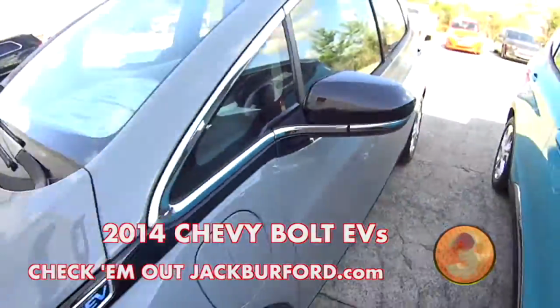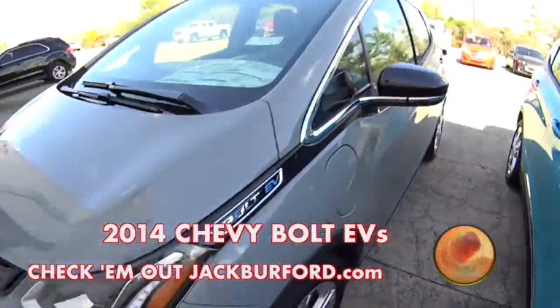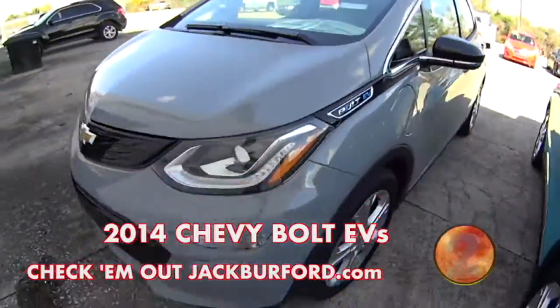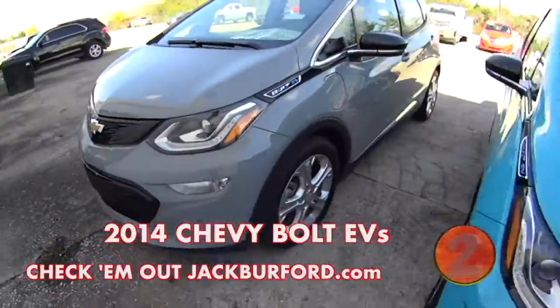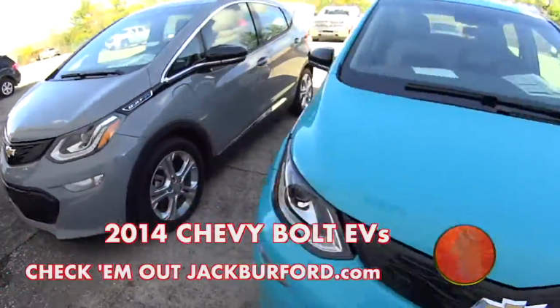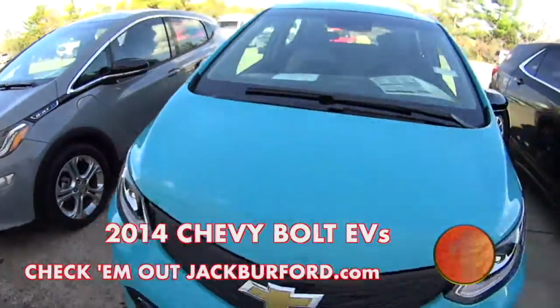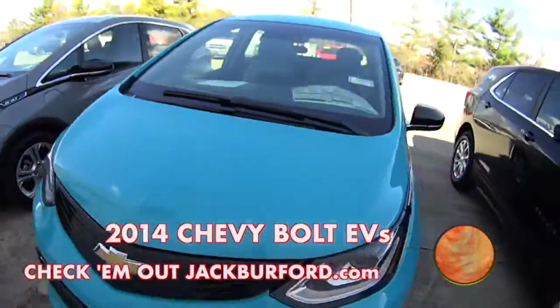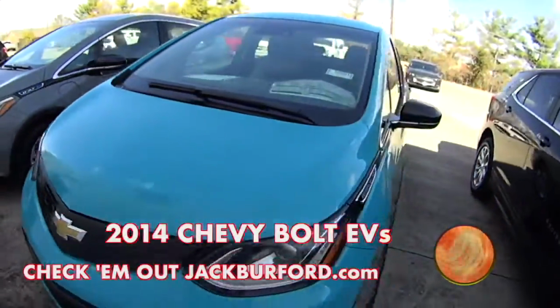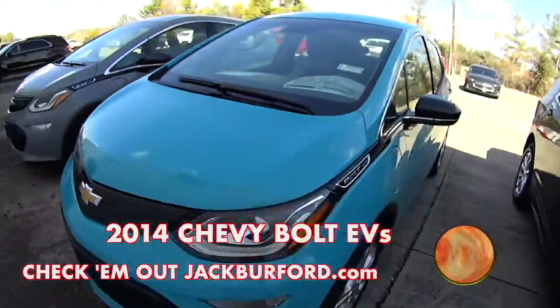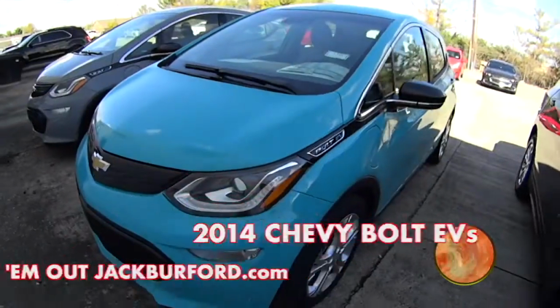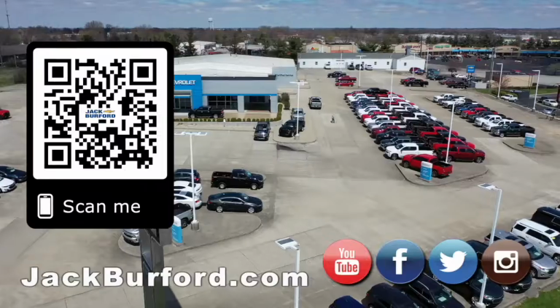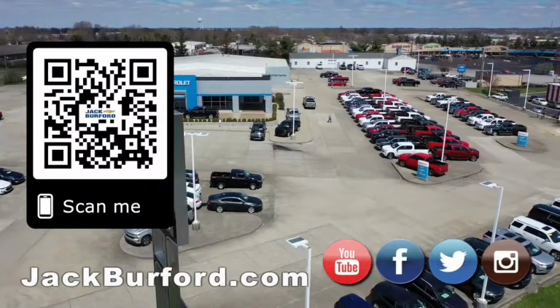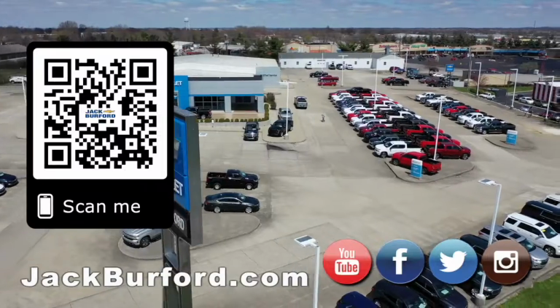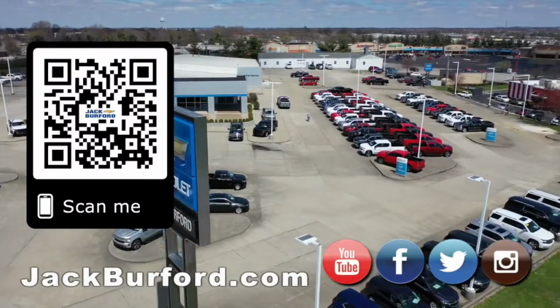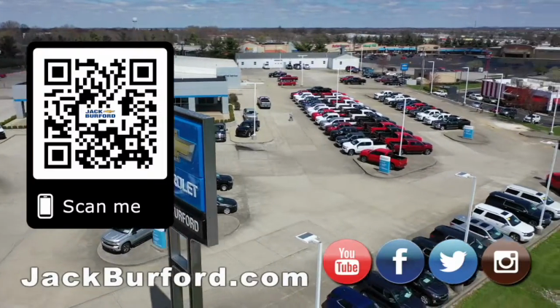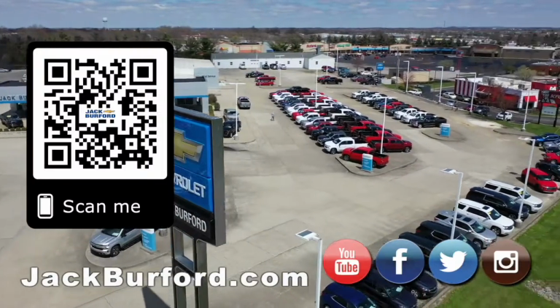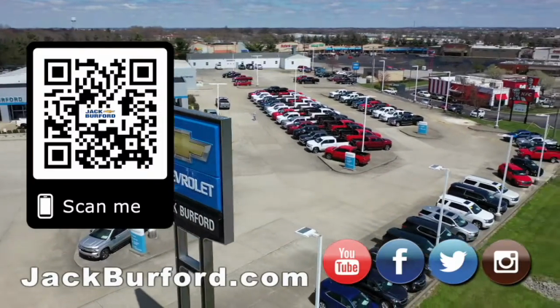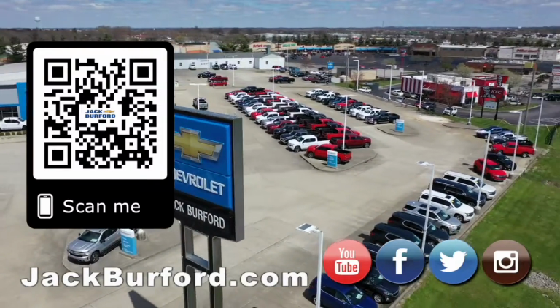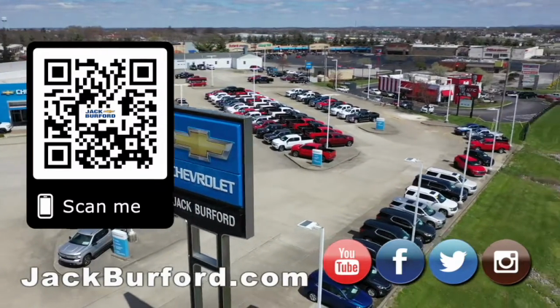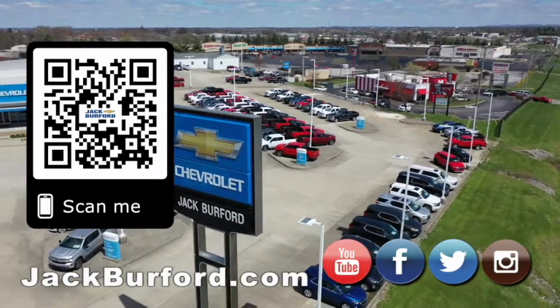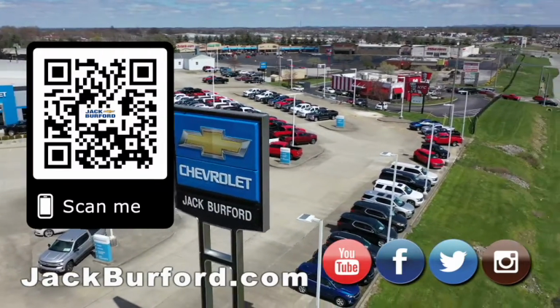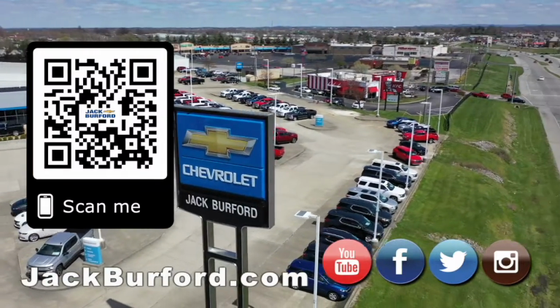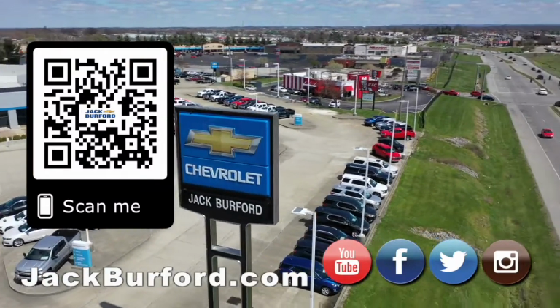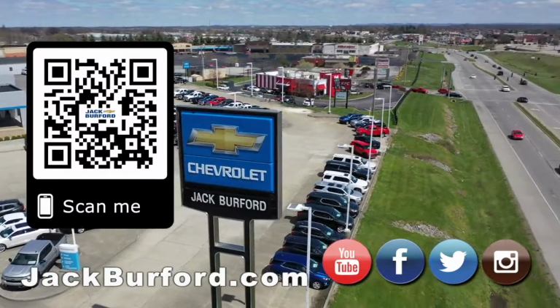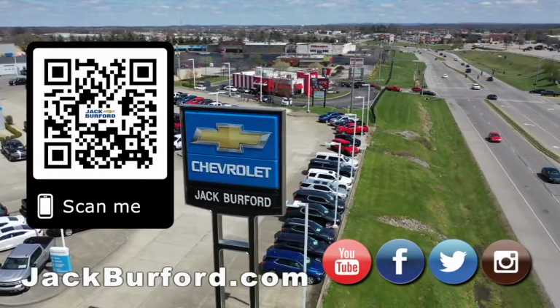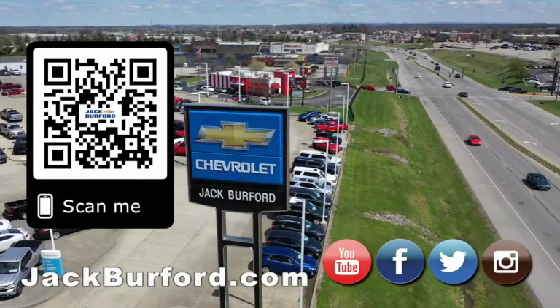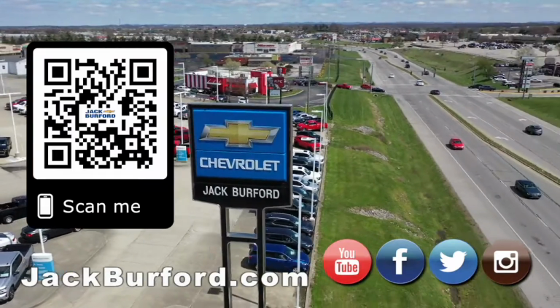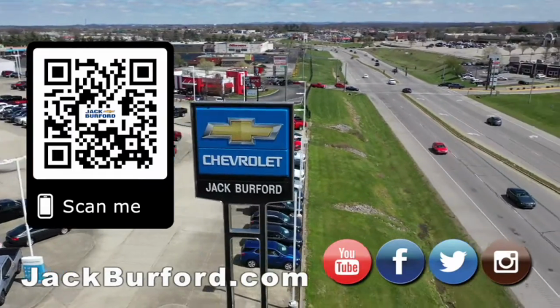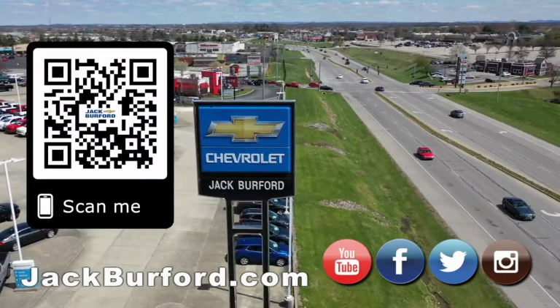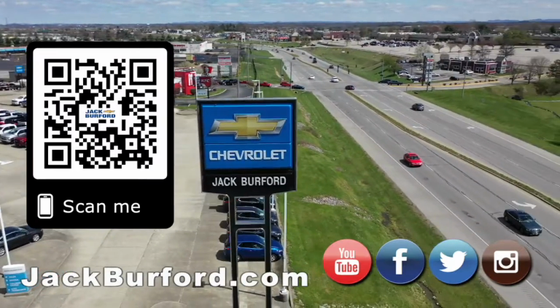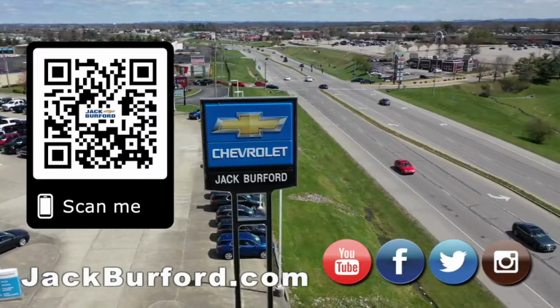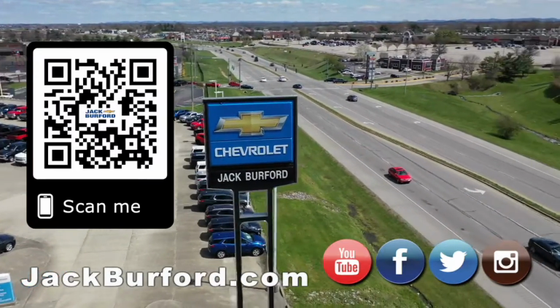Time to see them. Why would you buy a vehicle anywhere else? Make sure to visit us at jackburford.com and subscribe to our YouTube channel.